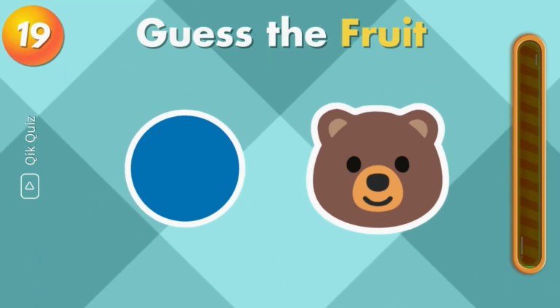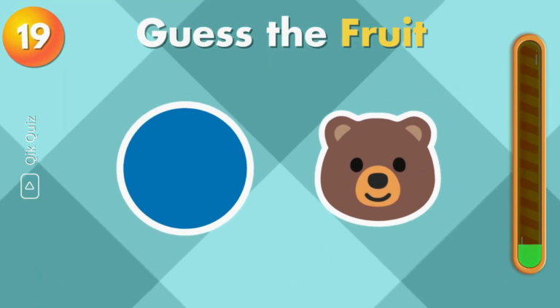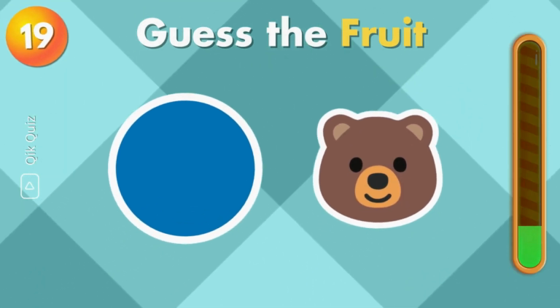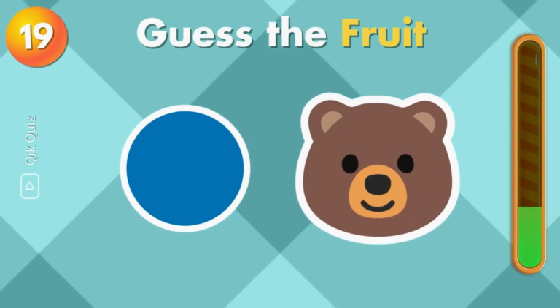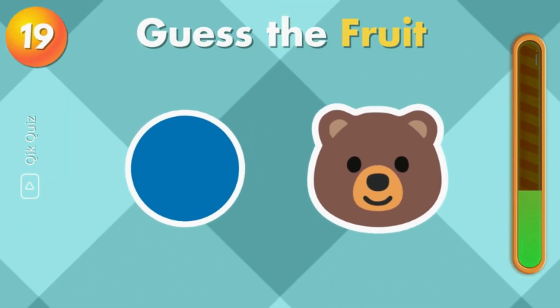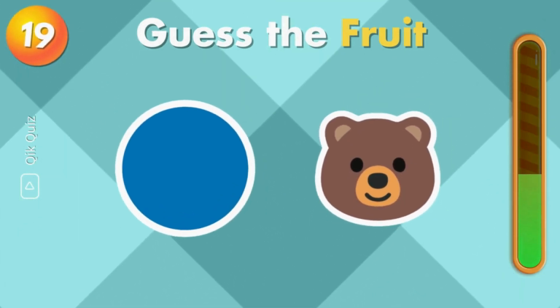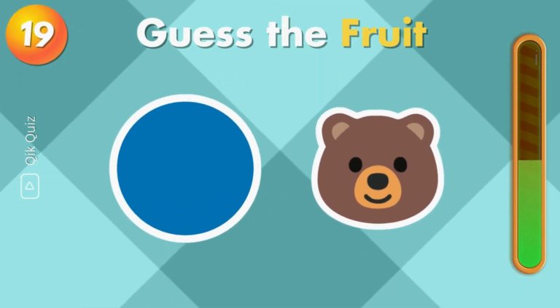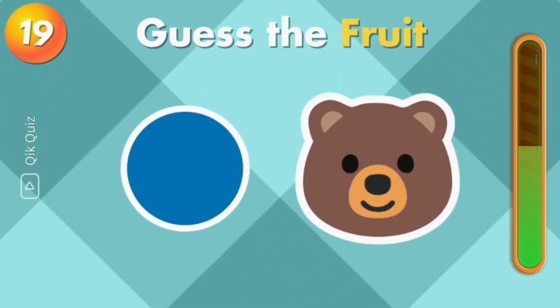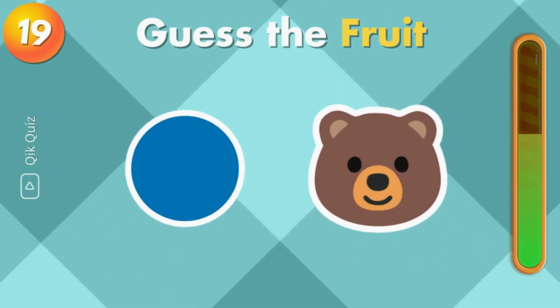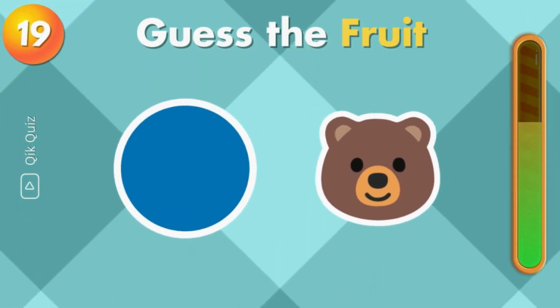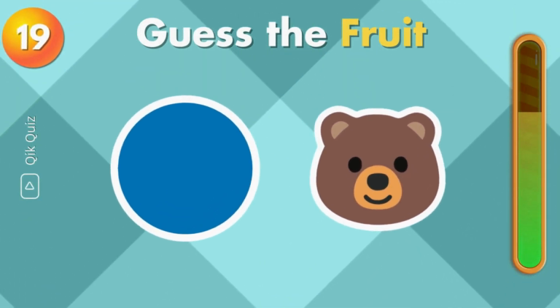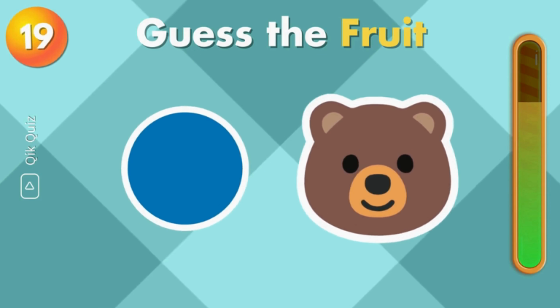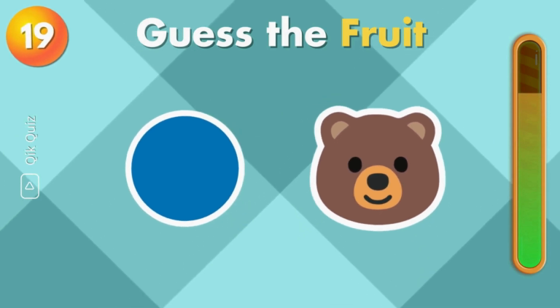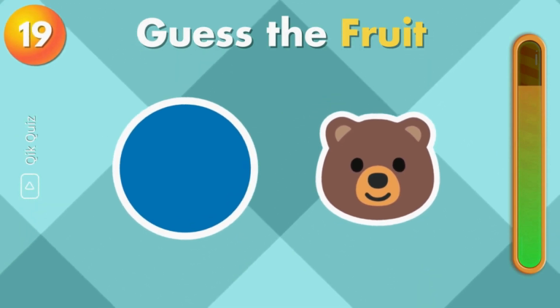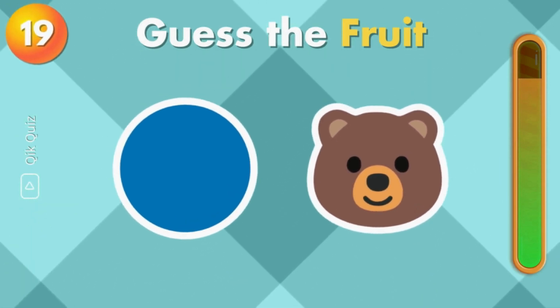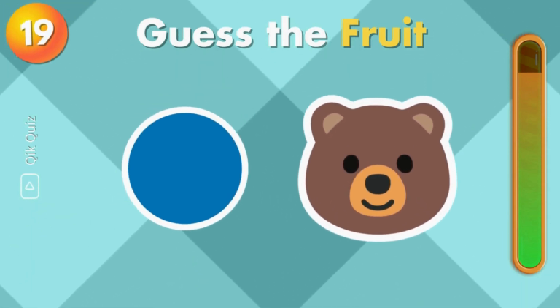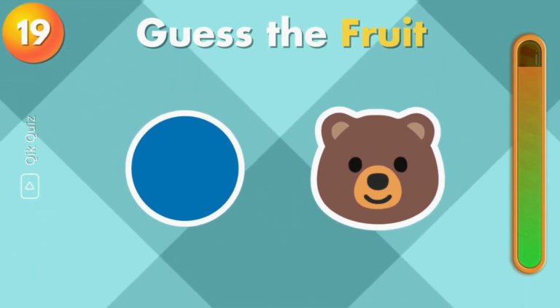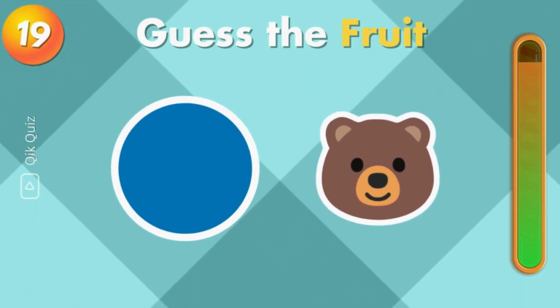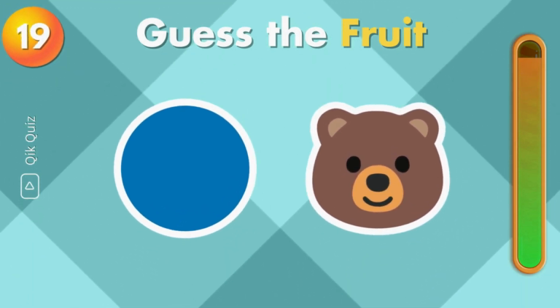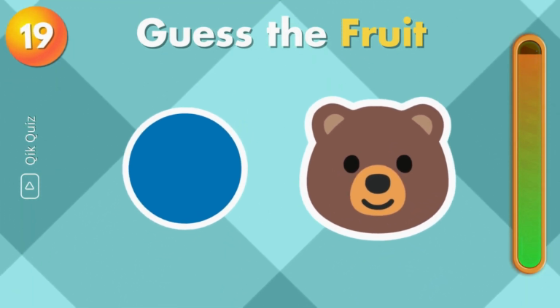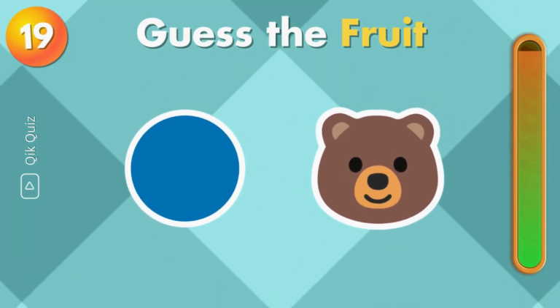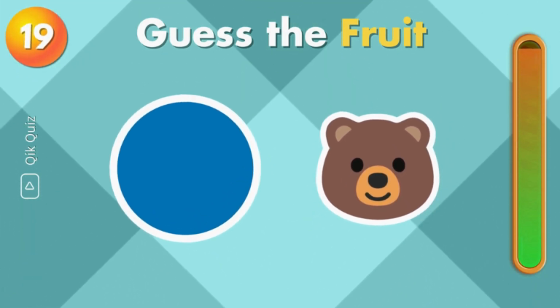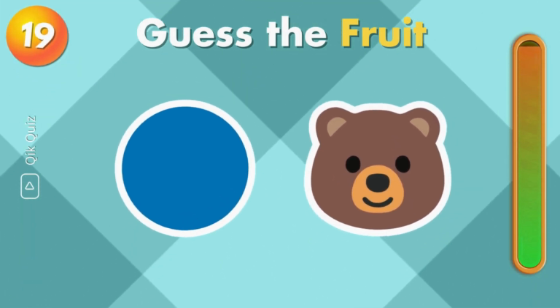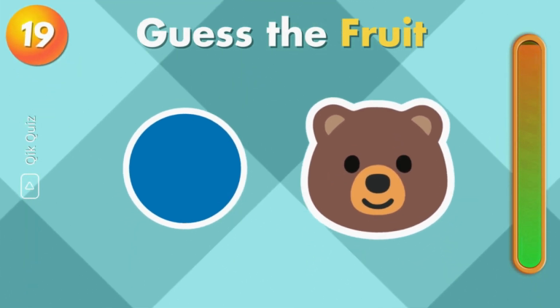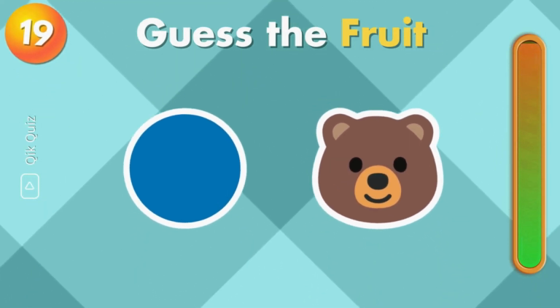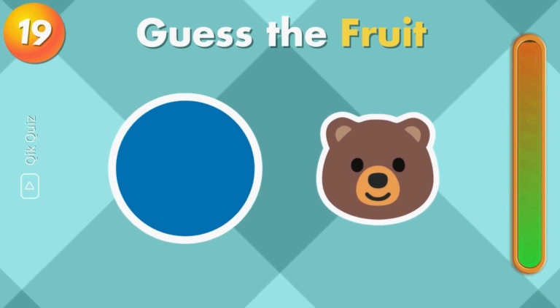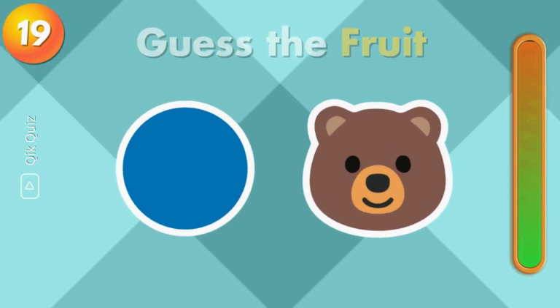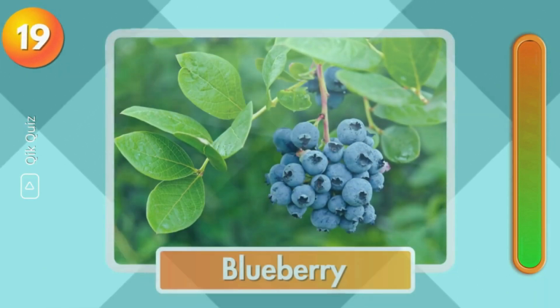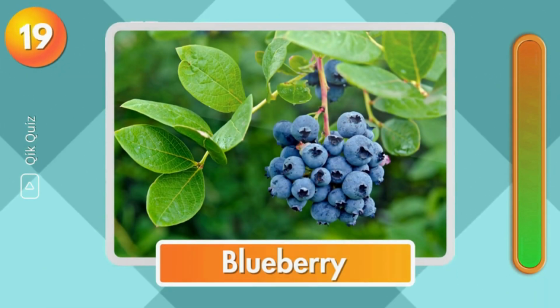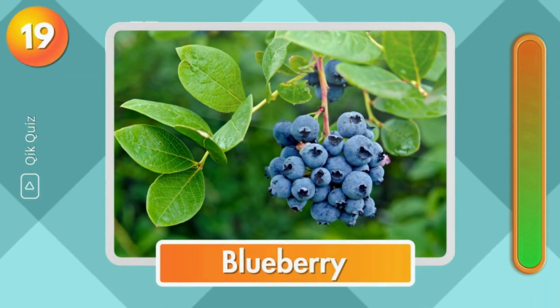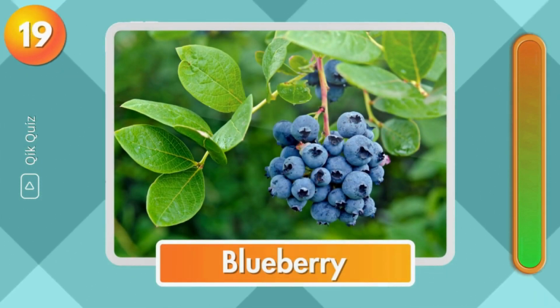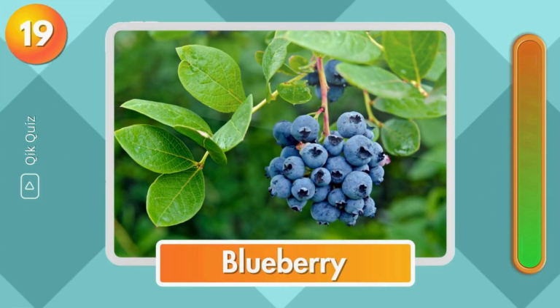I think I know this one, but do you? Correct. It's blueberry.